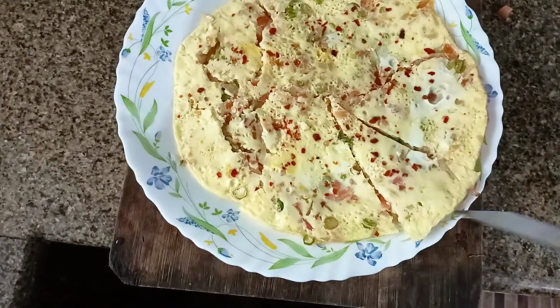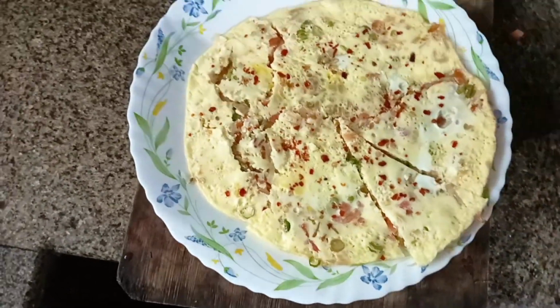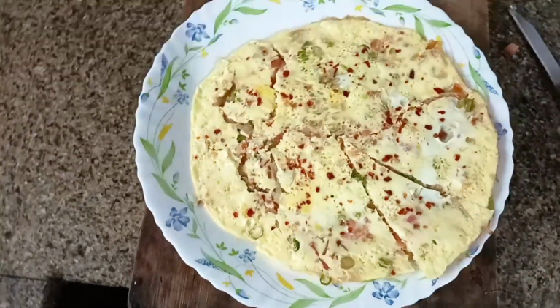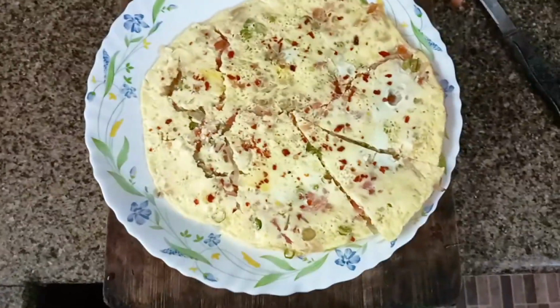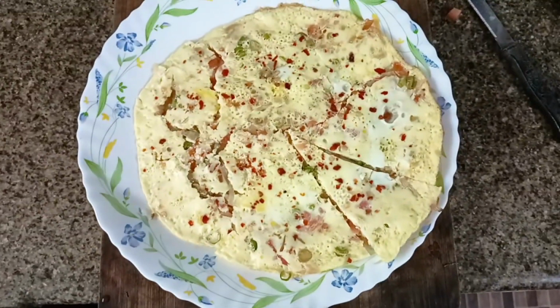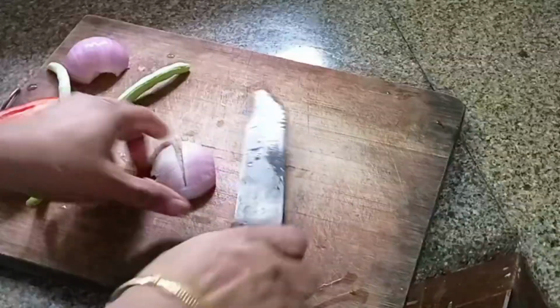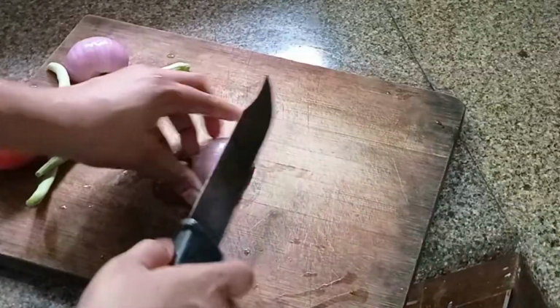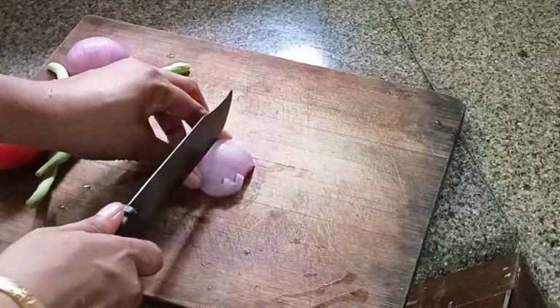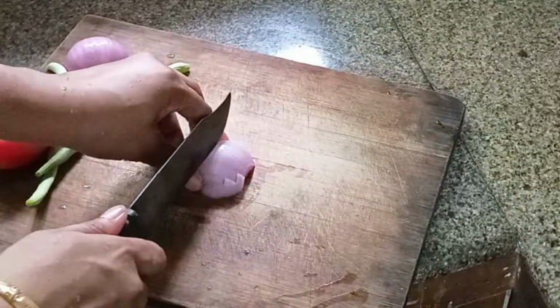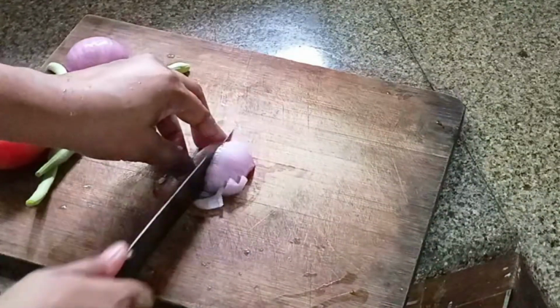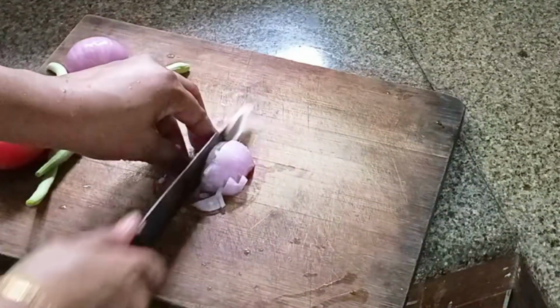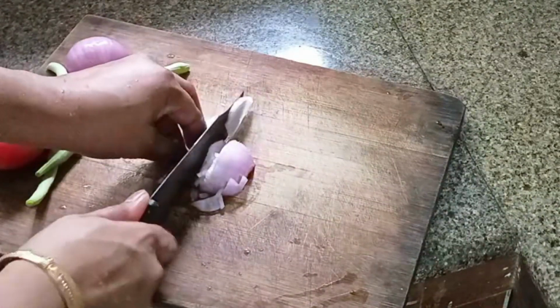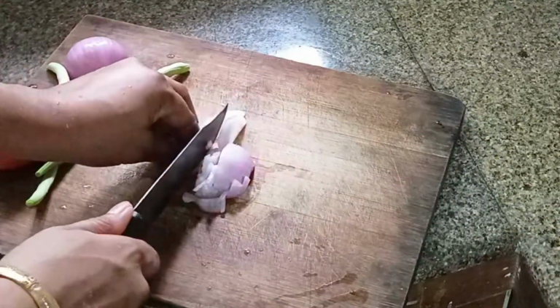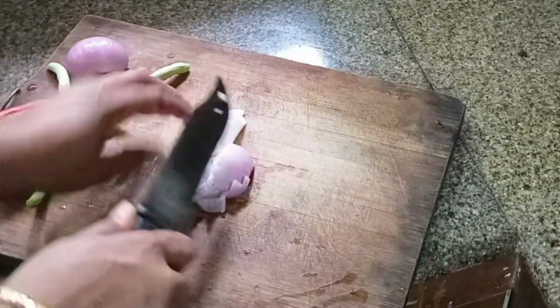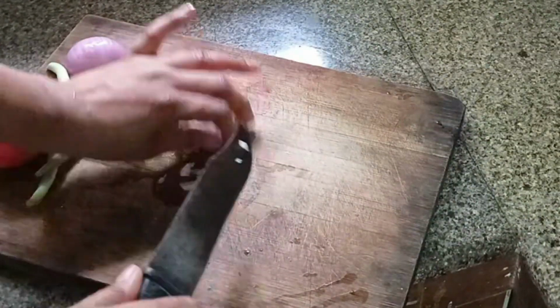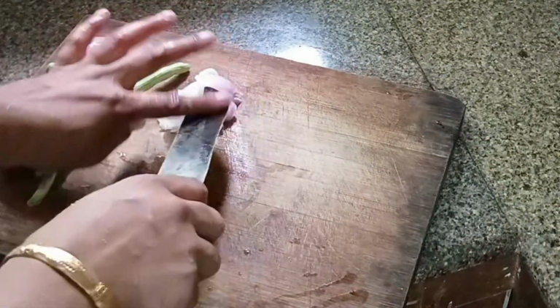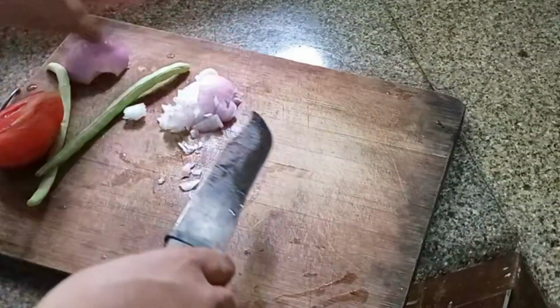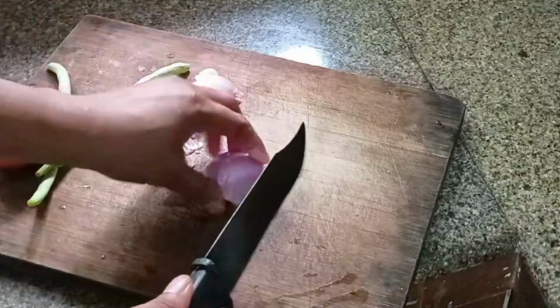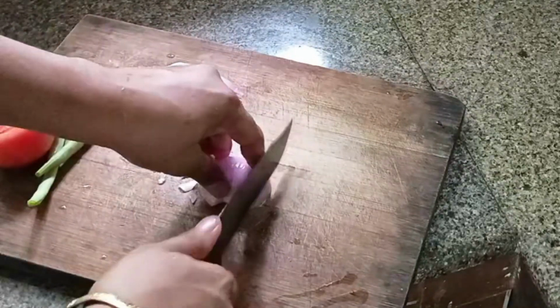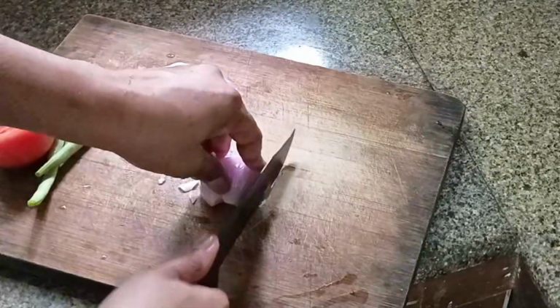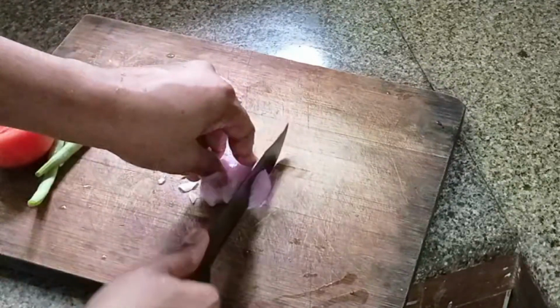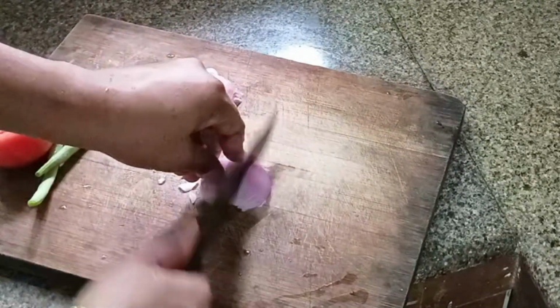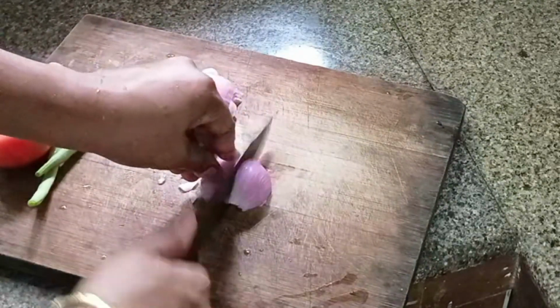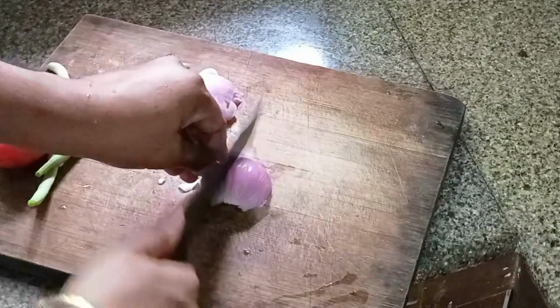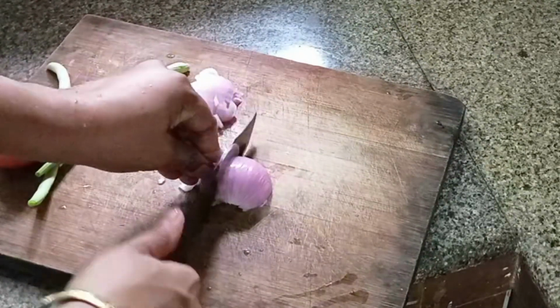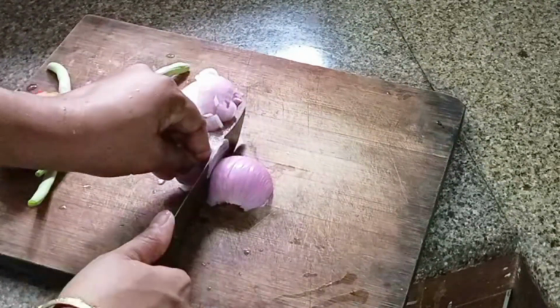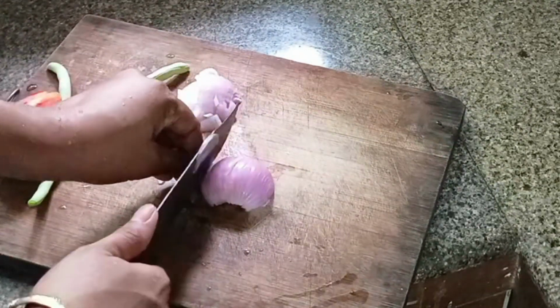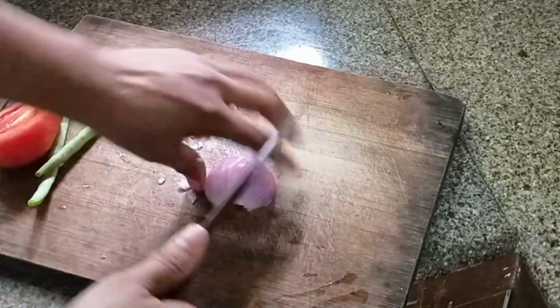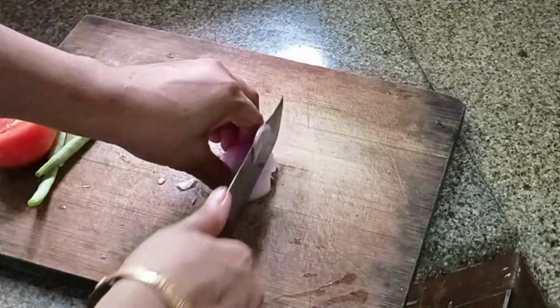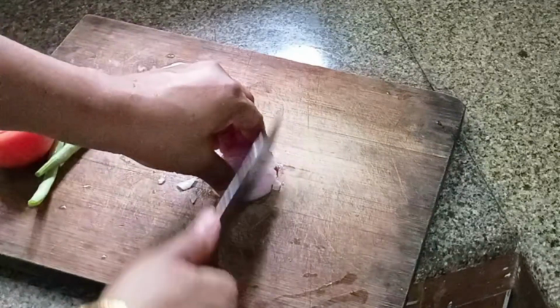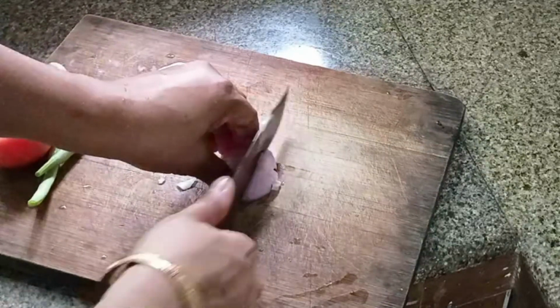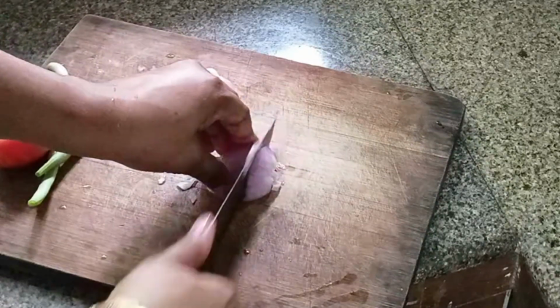We are going to have a healthy and easy snack item. We are going to have an evening snack item with a lot of vegetables.